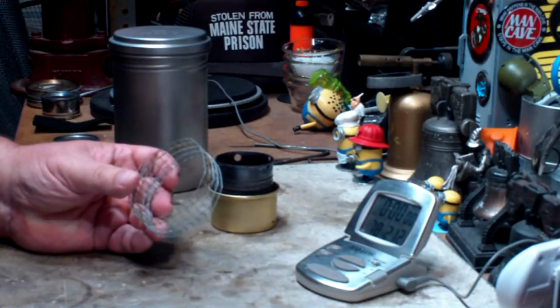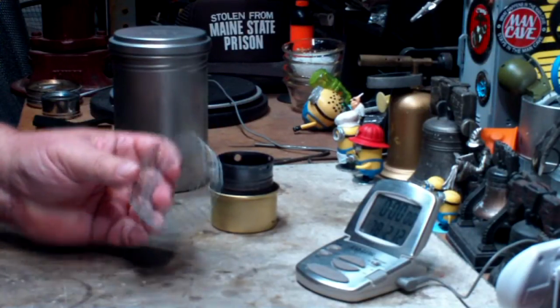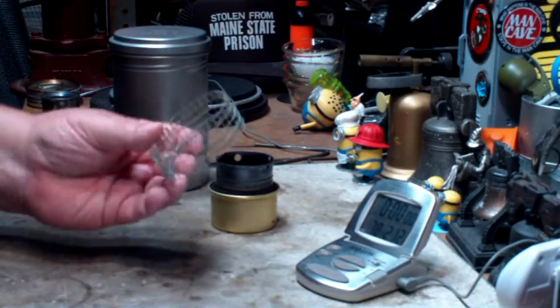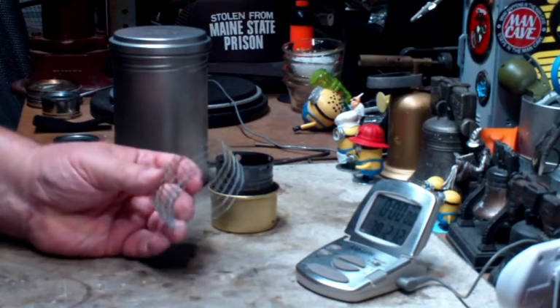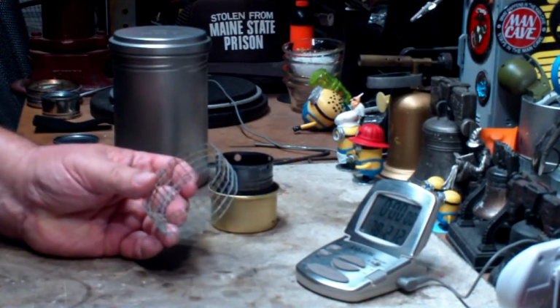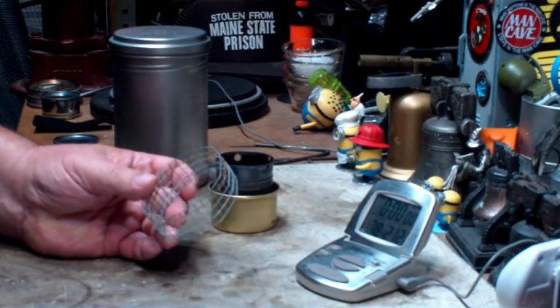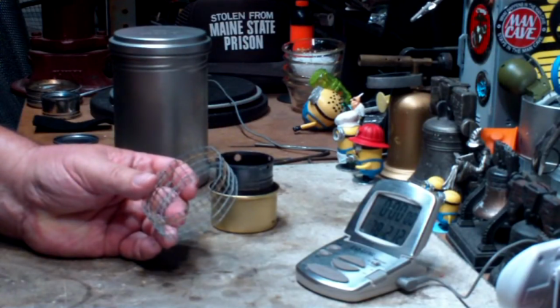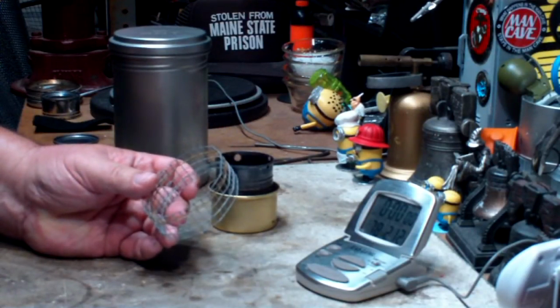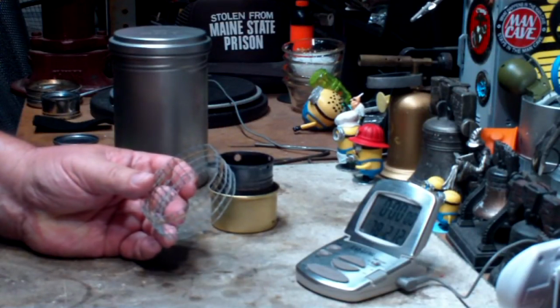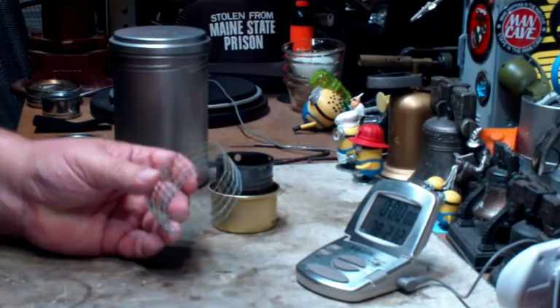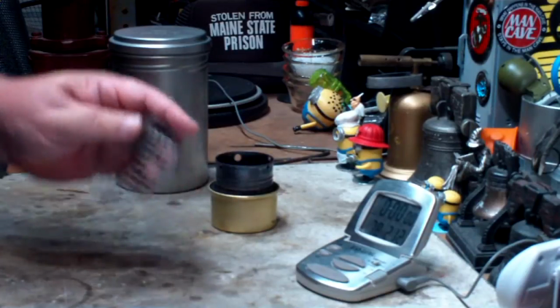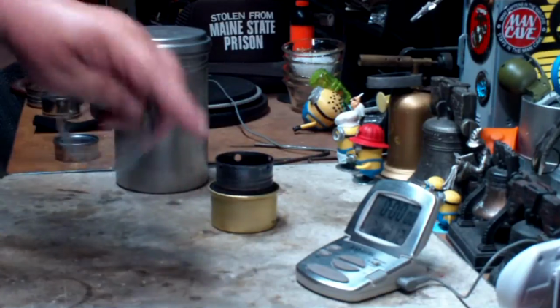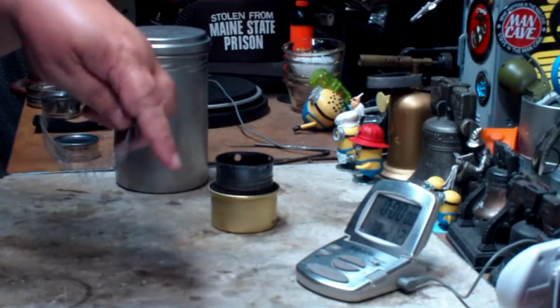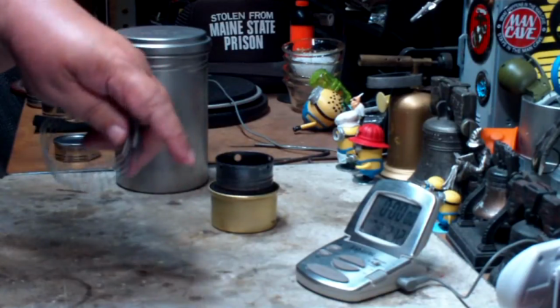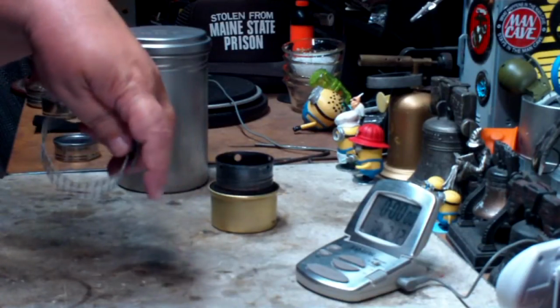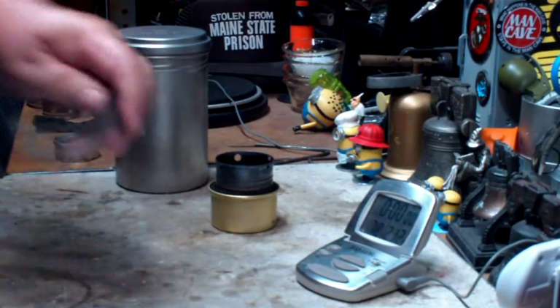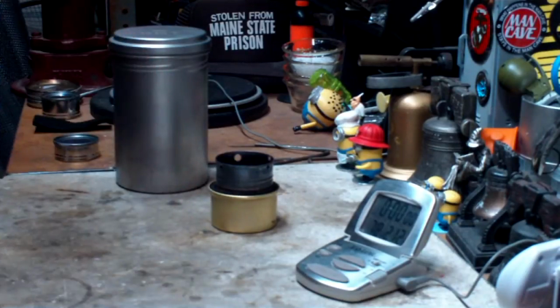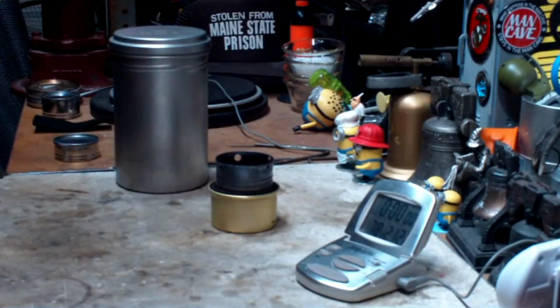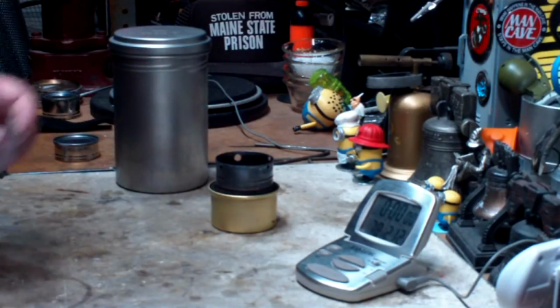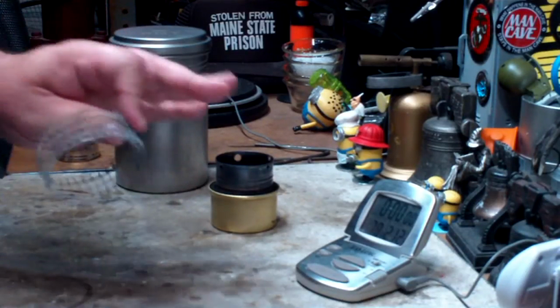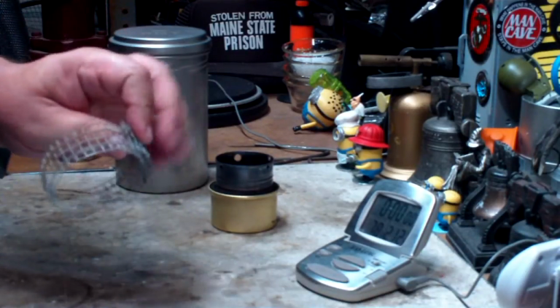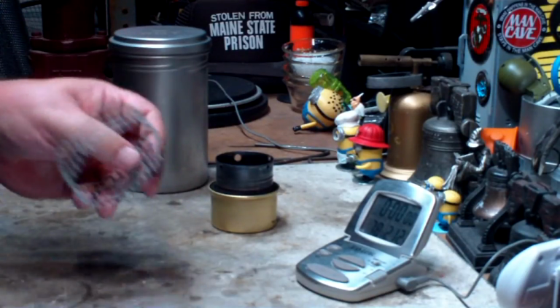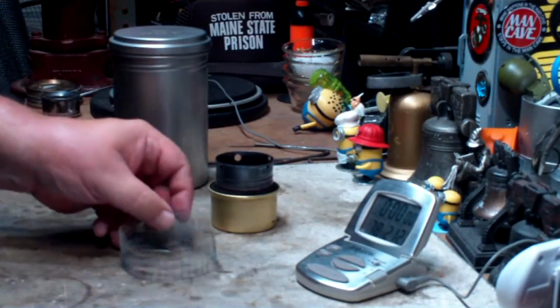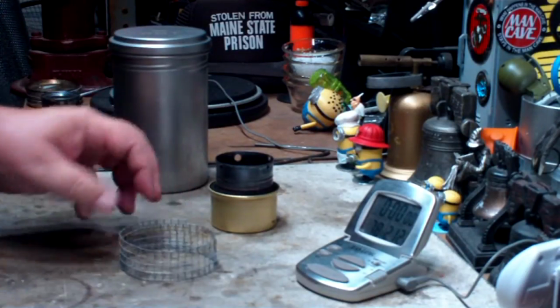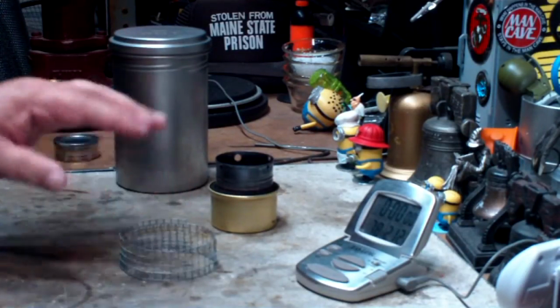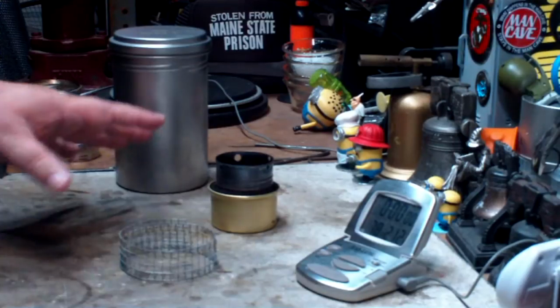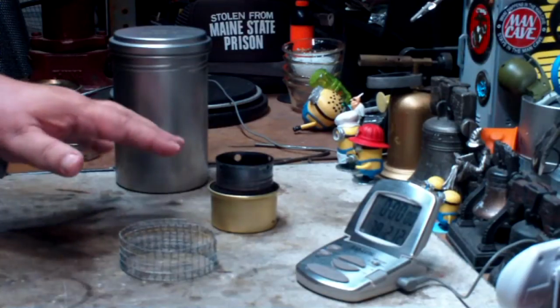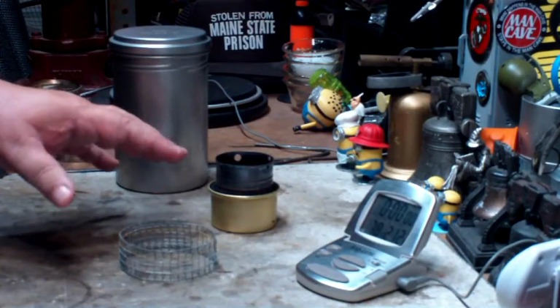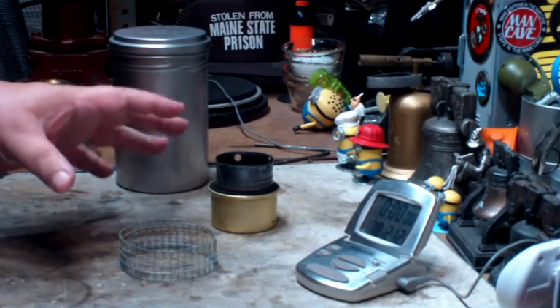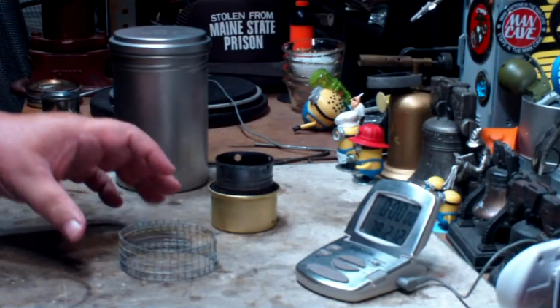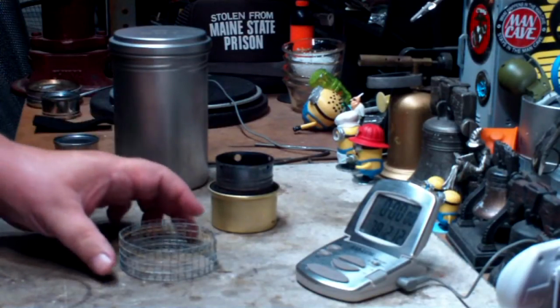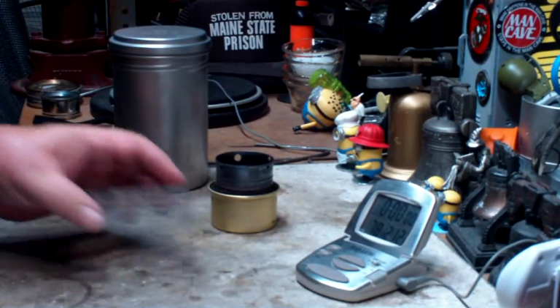For those of you that might not know who Colorado Camper is, you should check them out. I'll leave a link down below. Good videos on the pots, burners, stoves and stuff.